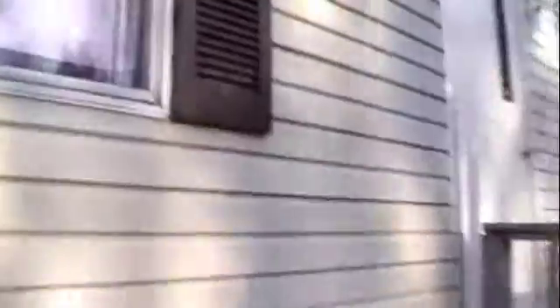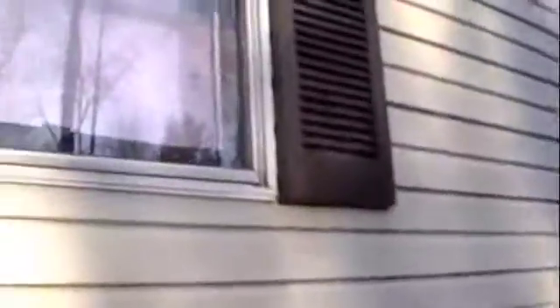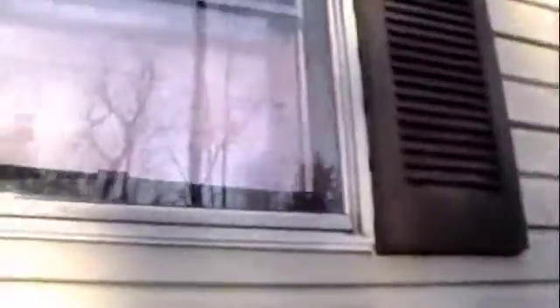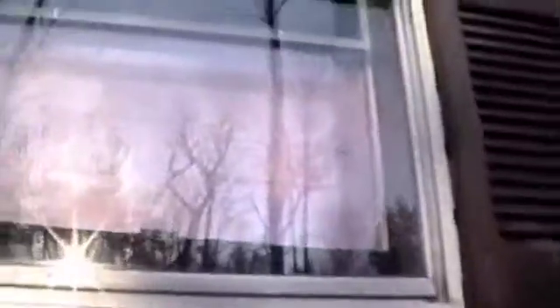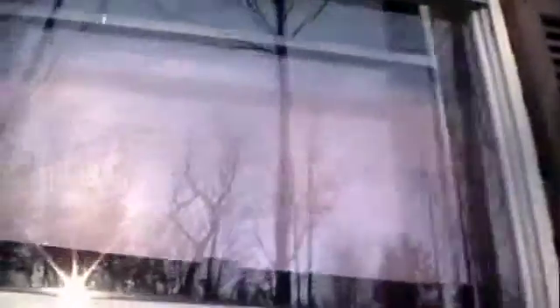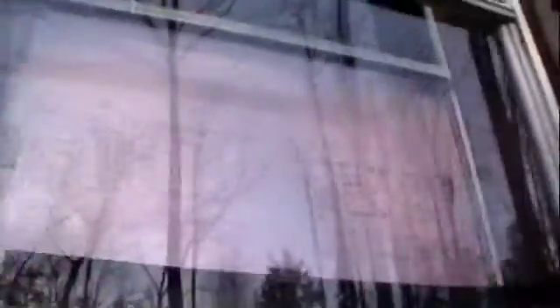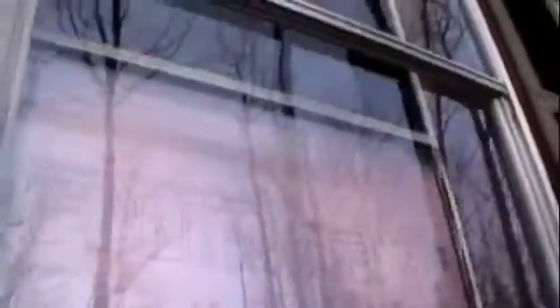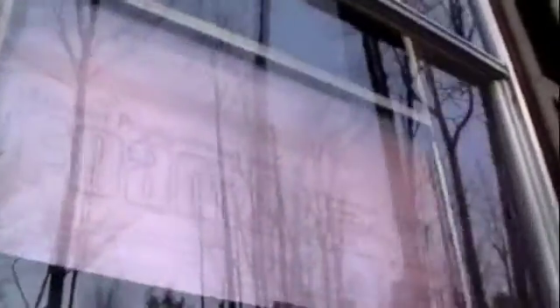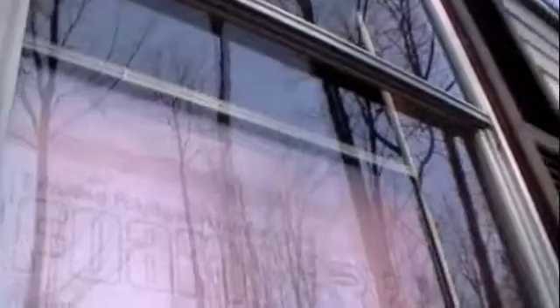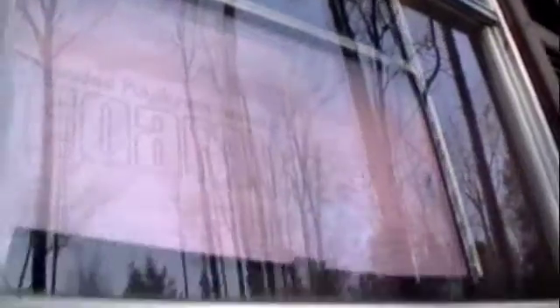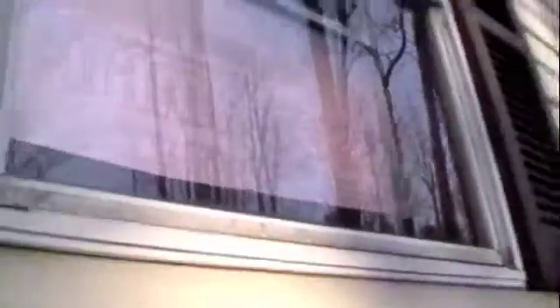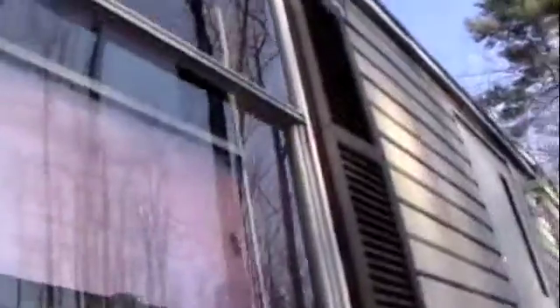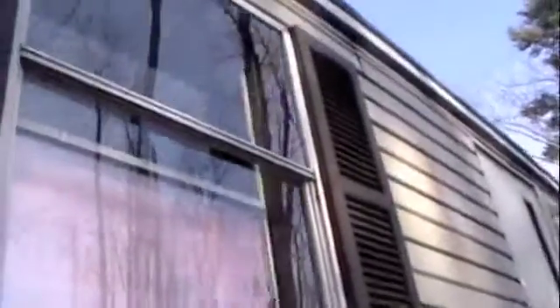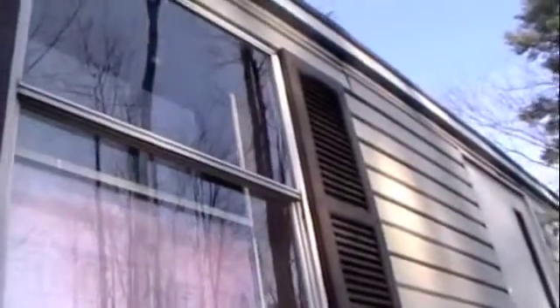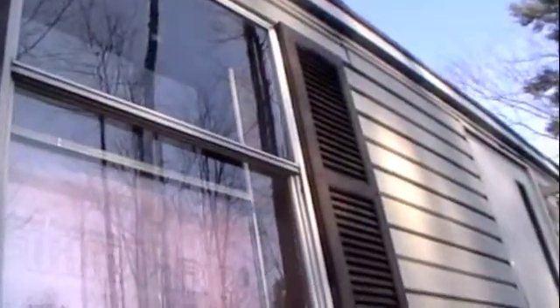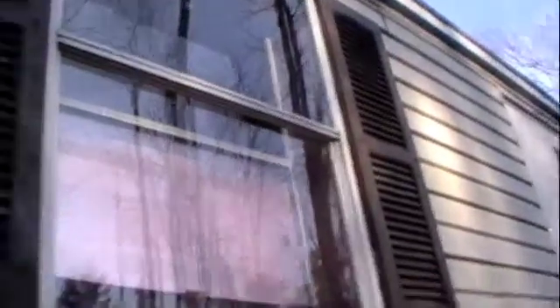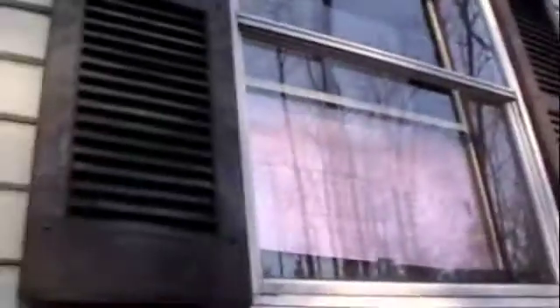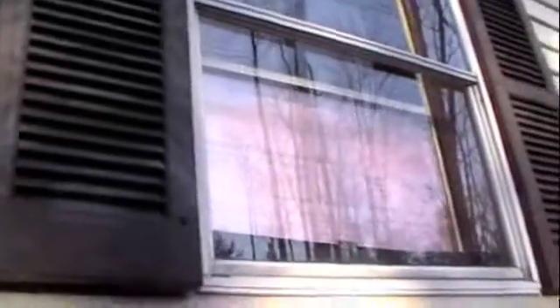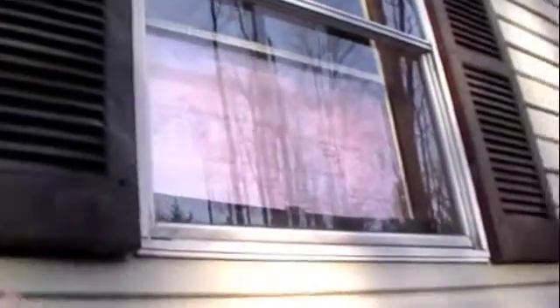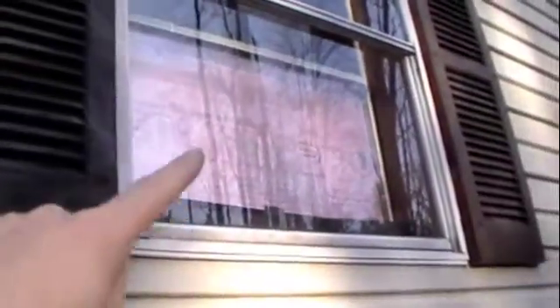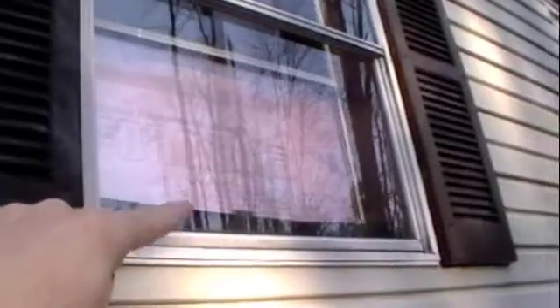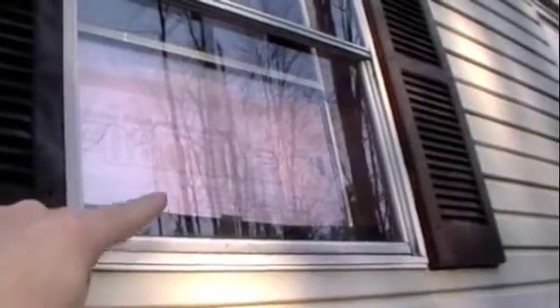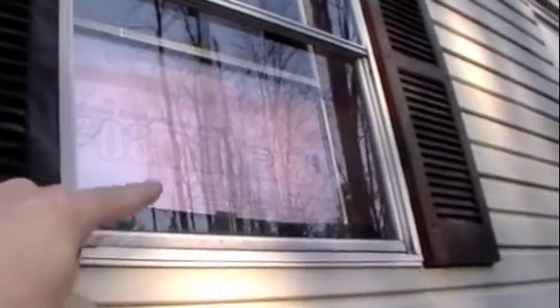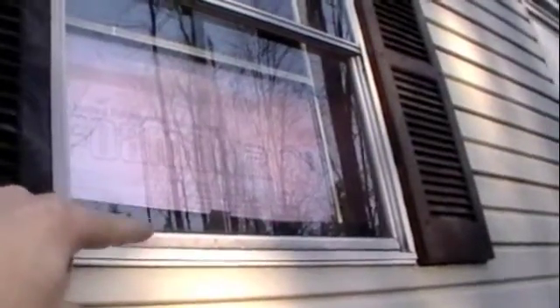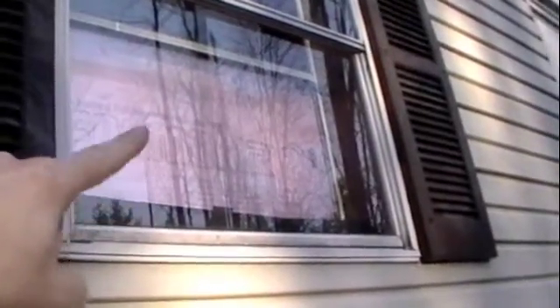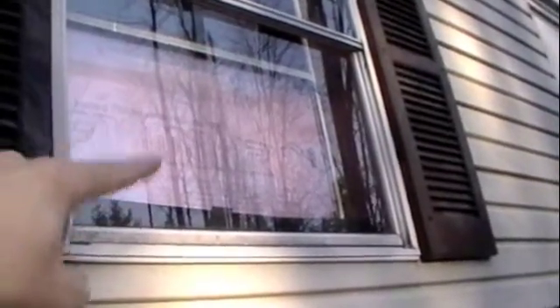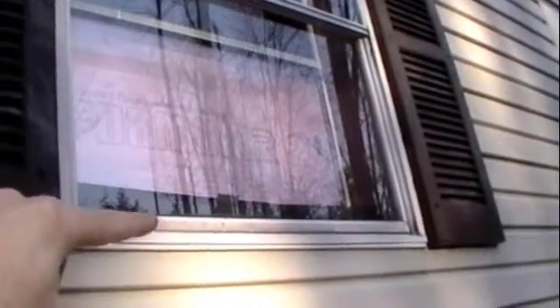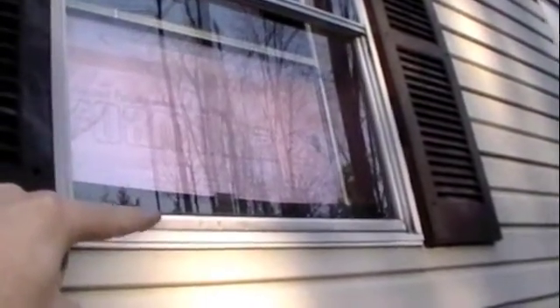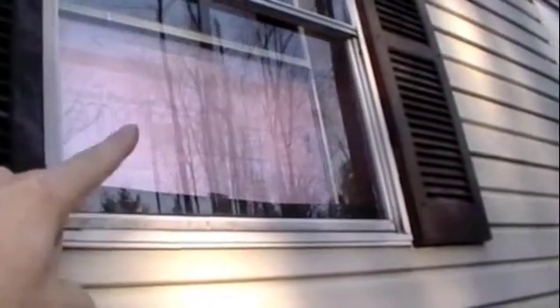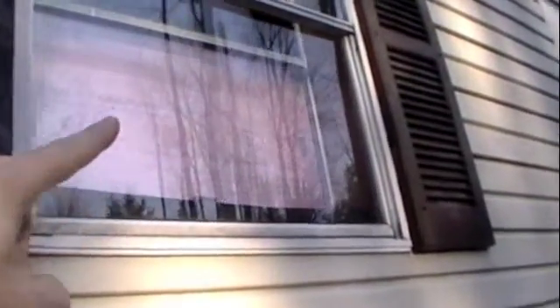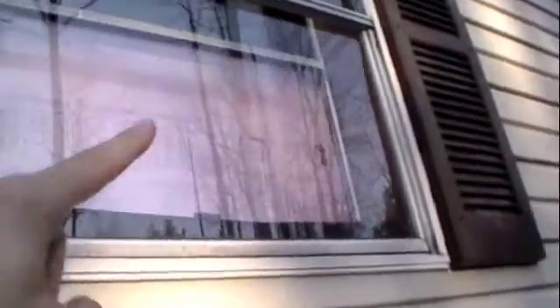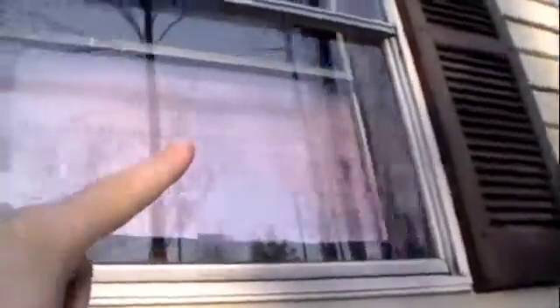Okay, here's what I'm doing today. This is my window and the tar paper that I put on the window has slipped down, so I'm gonna try something else.